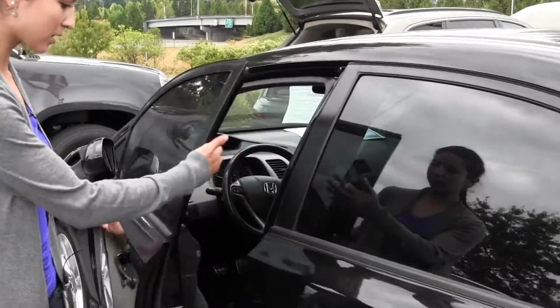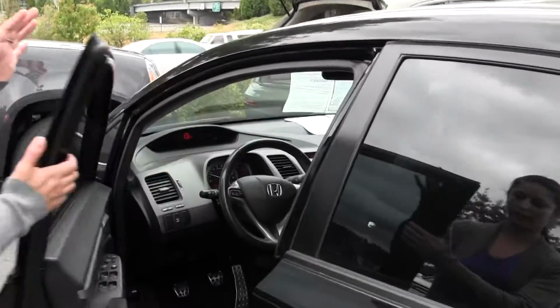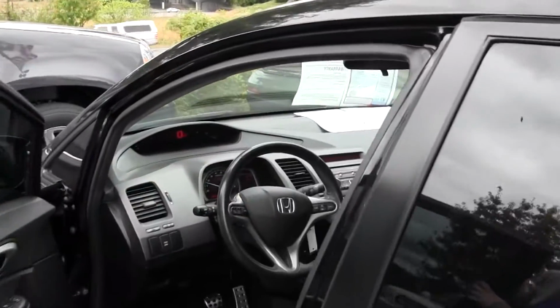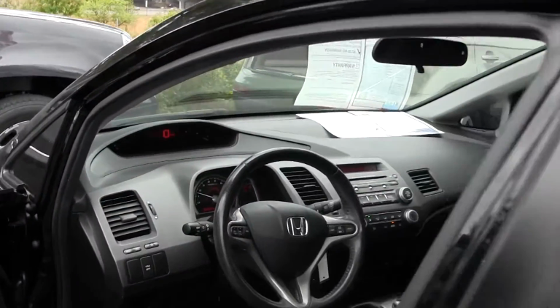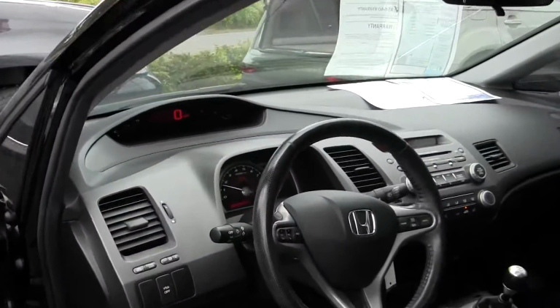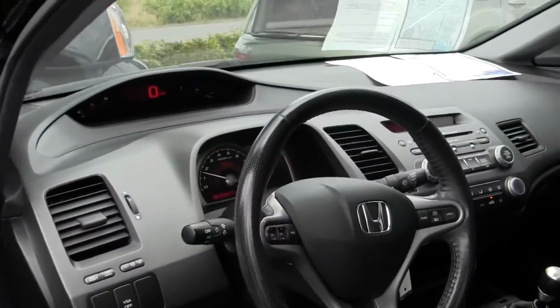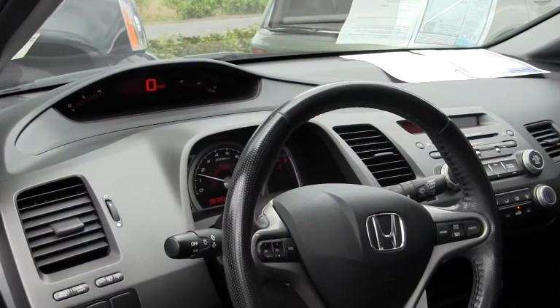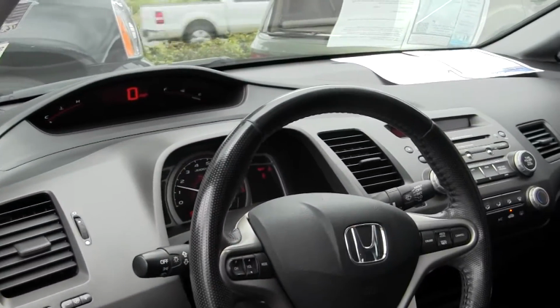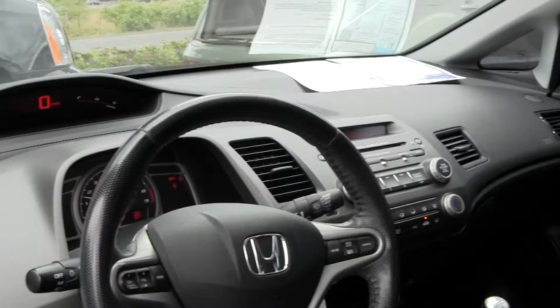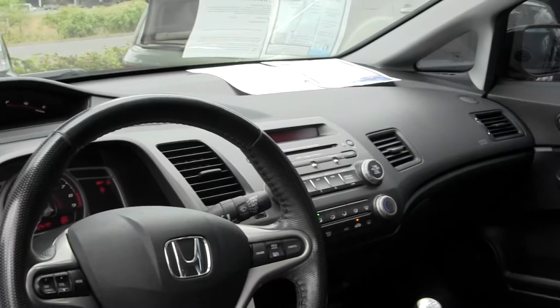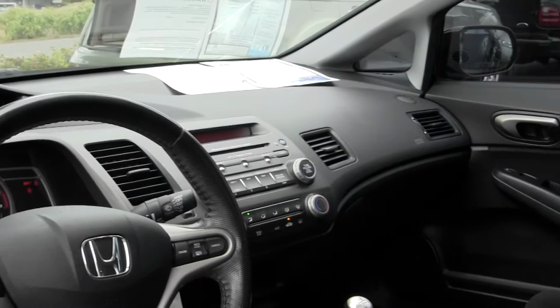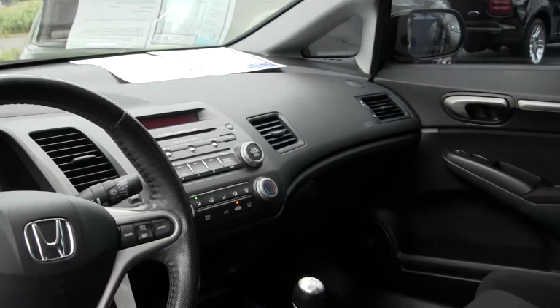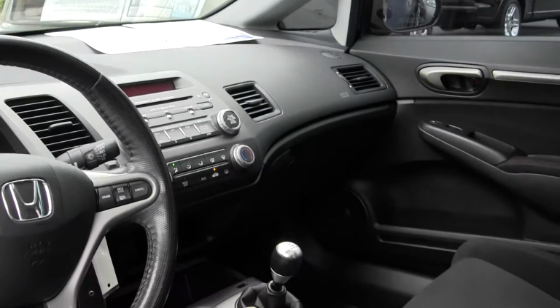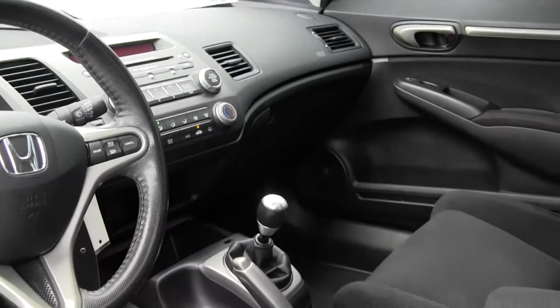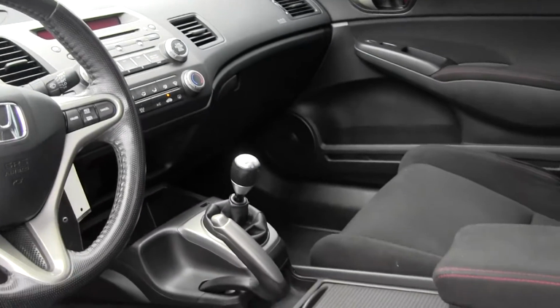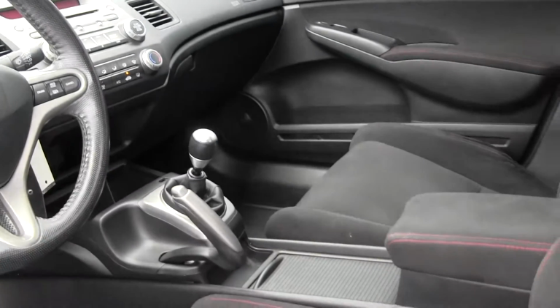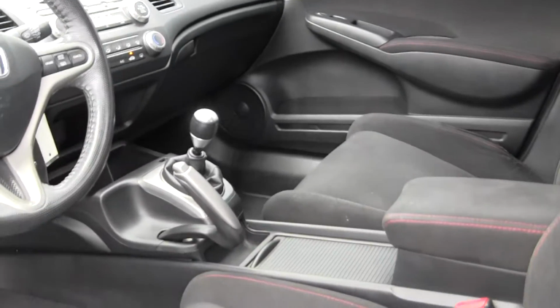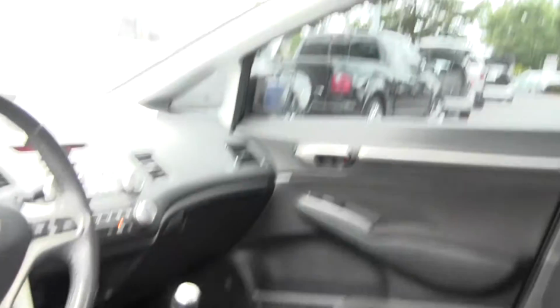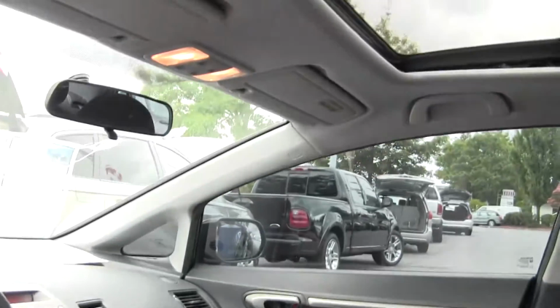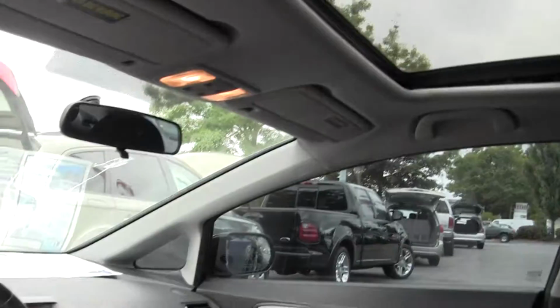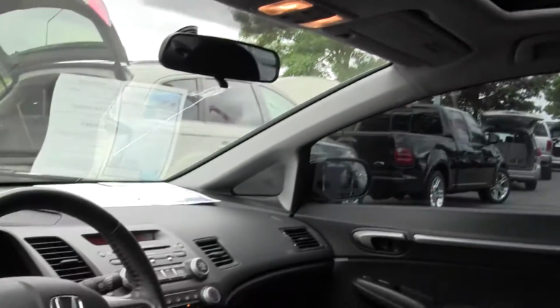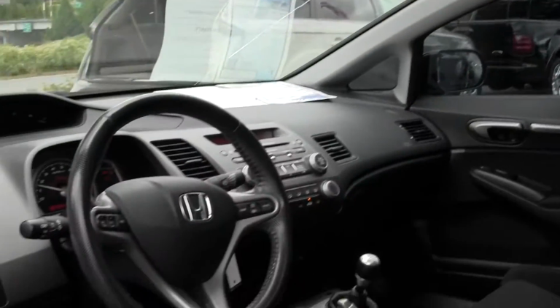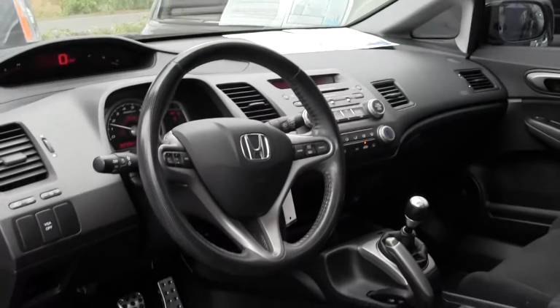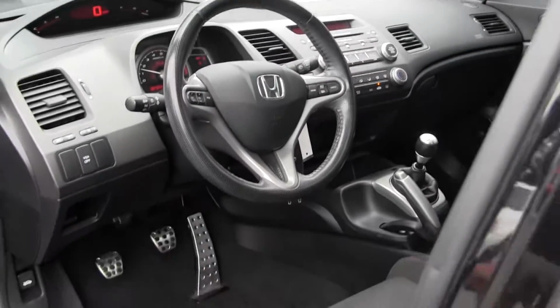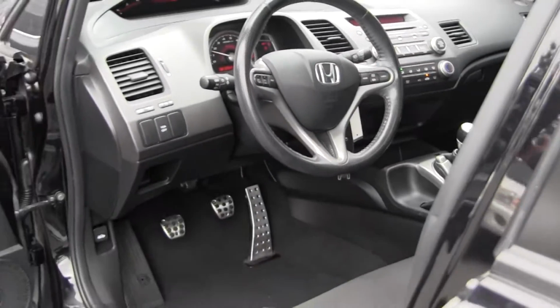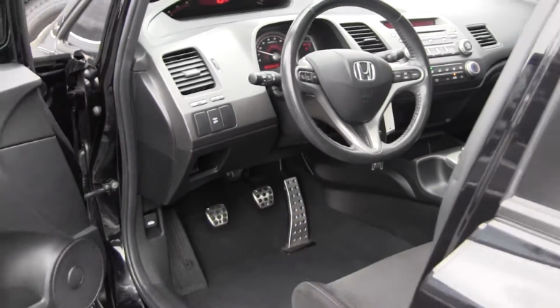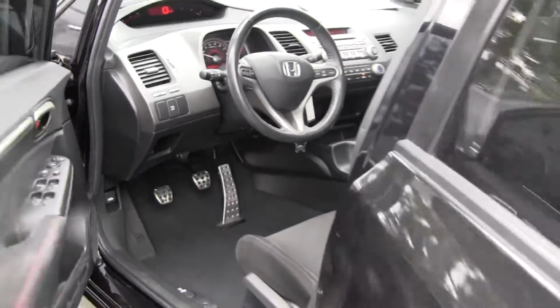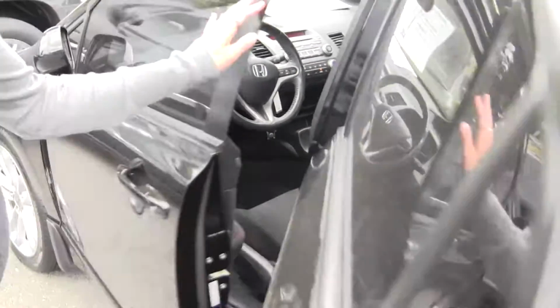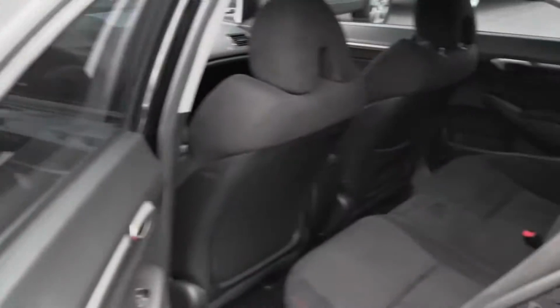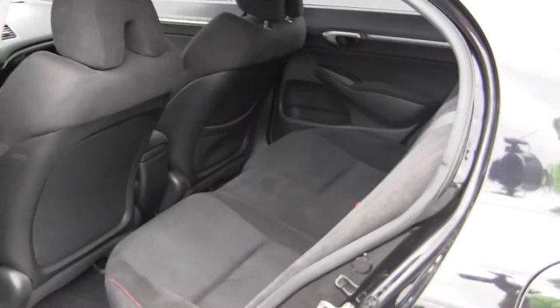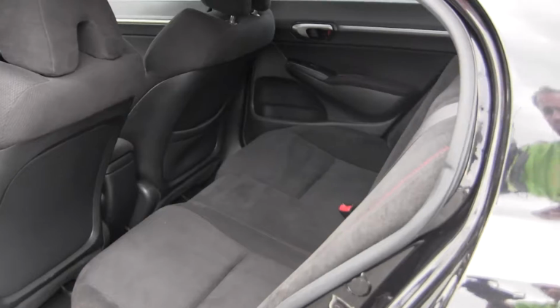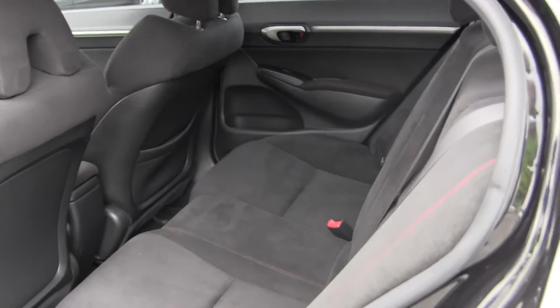Let's take a look on the inside here. We've got our black cloth seats, manual transmission, AM FM radio and CD player, sunroof, power windows, power doors. There's a corridor, so we've got three seatbelts here in the back.